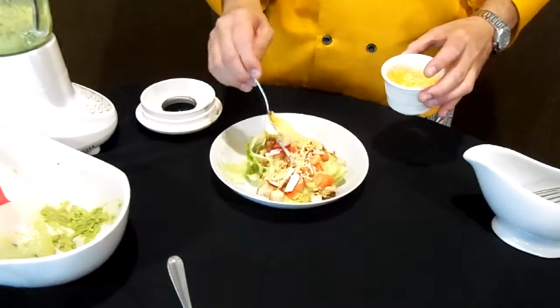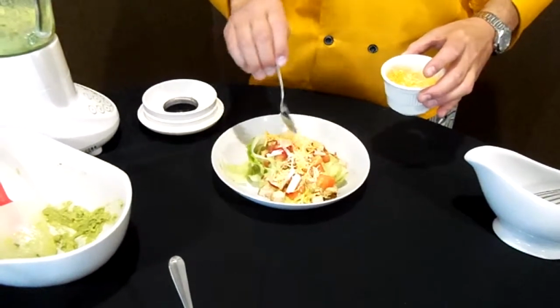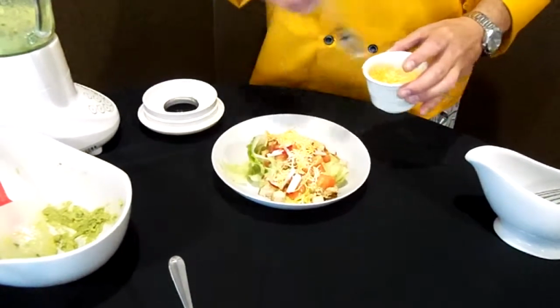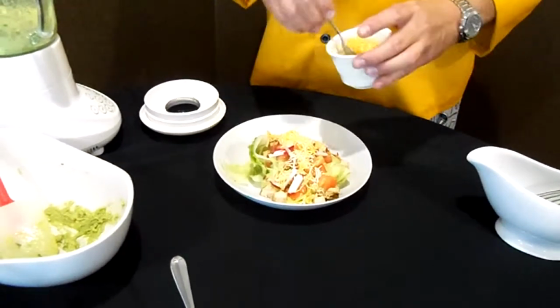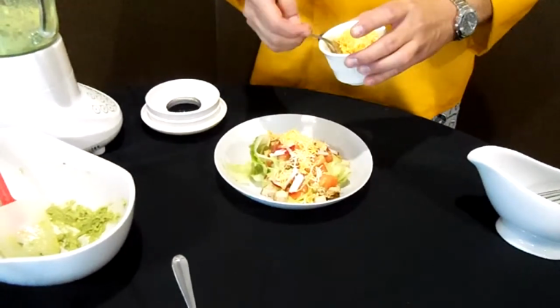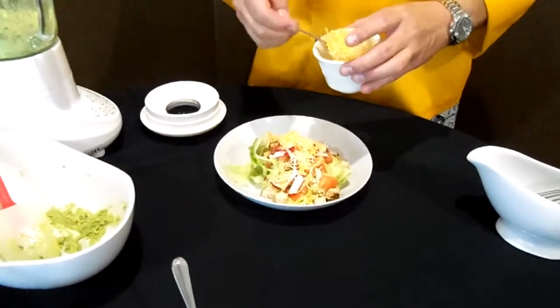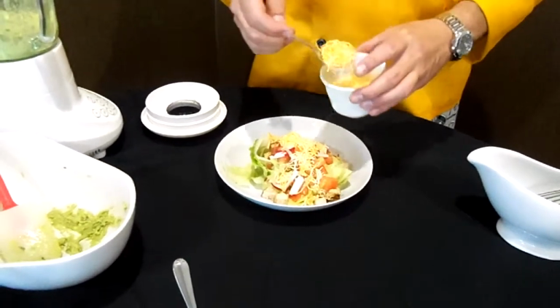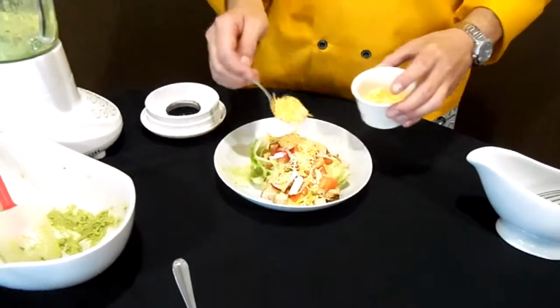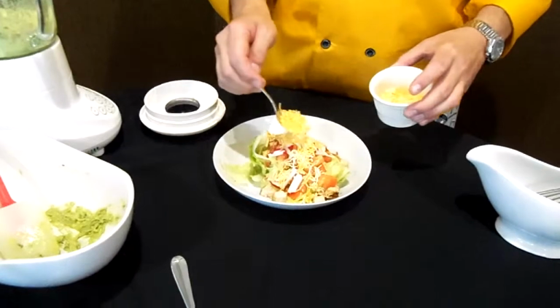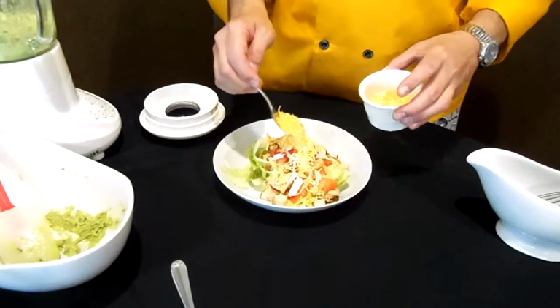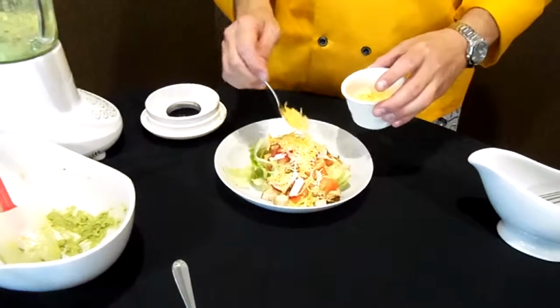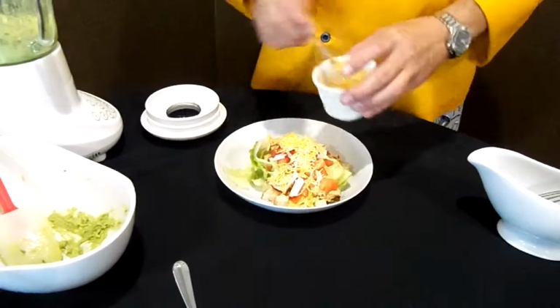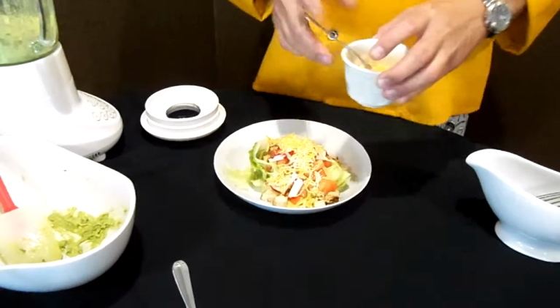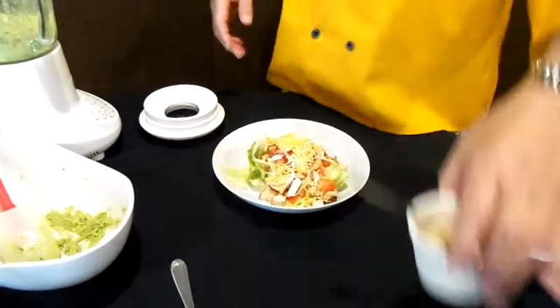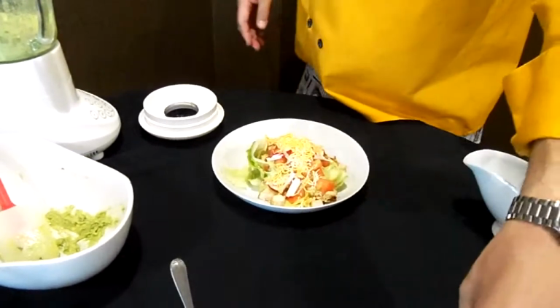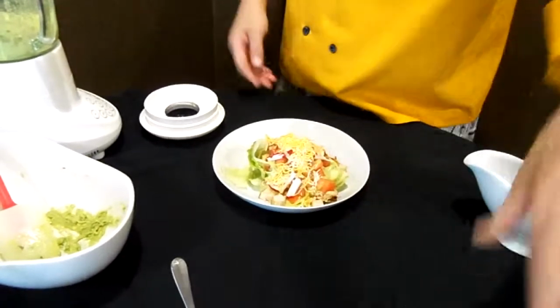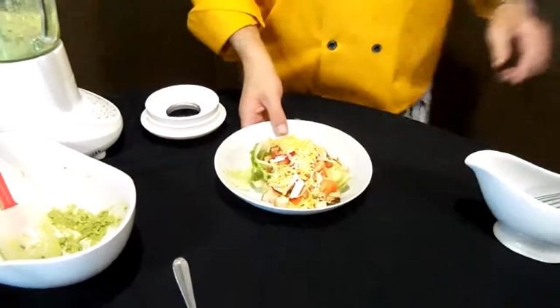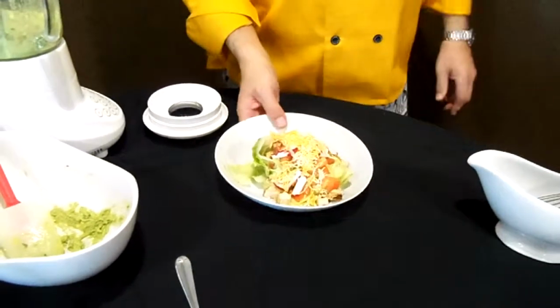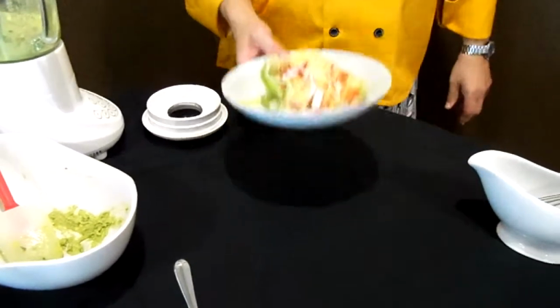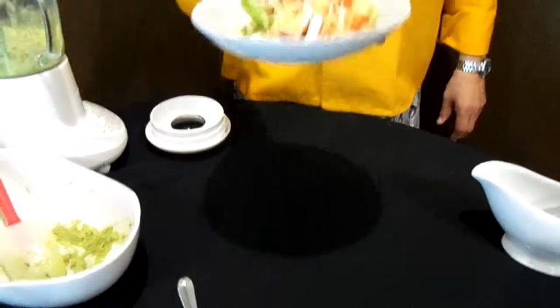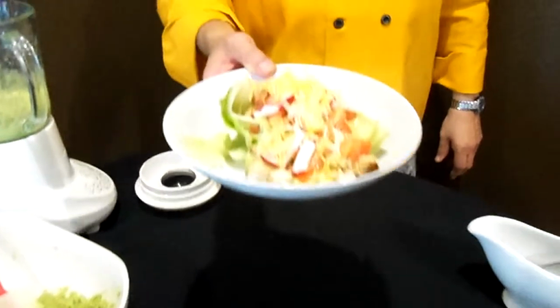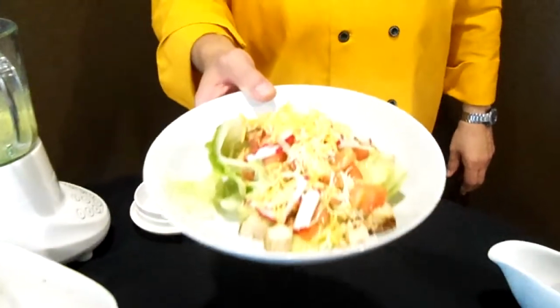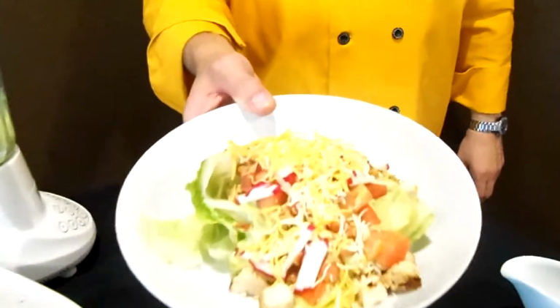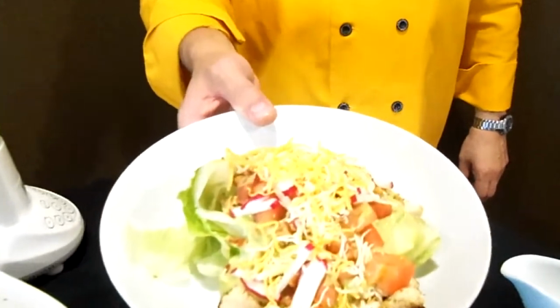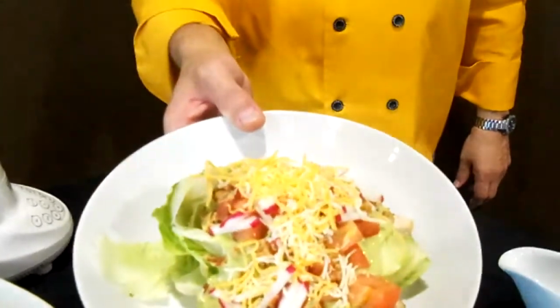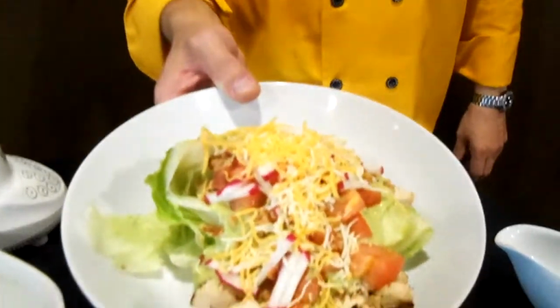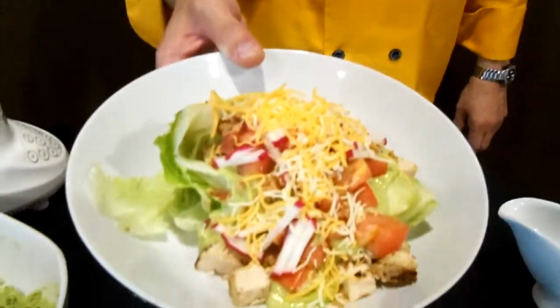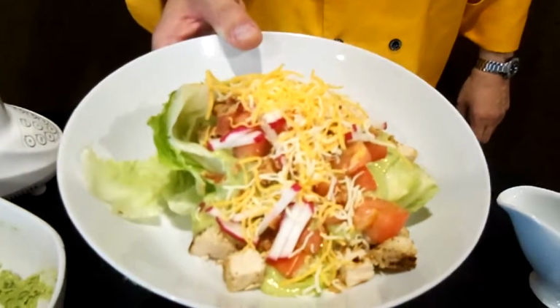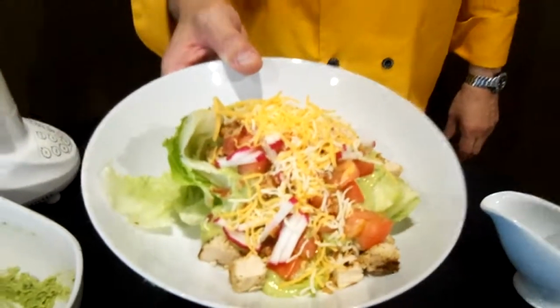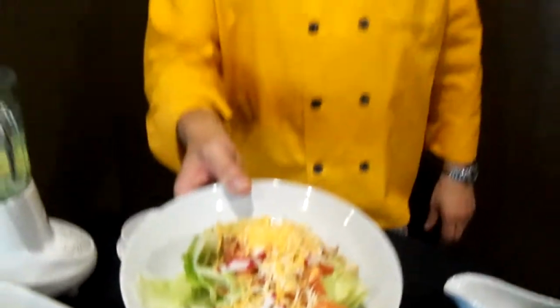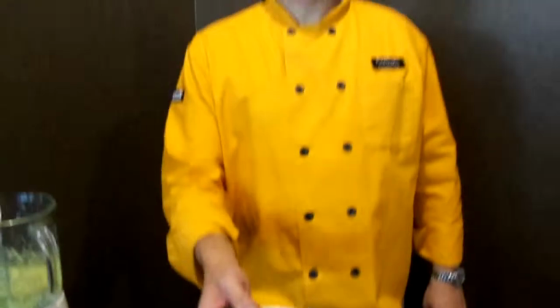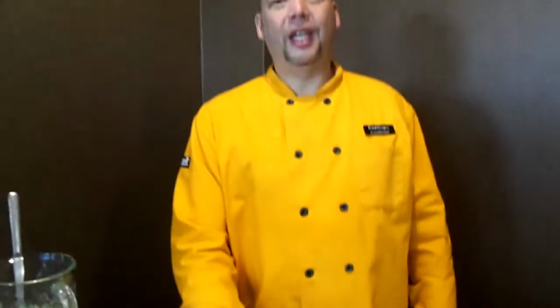And I want the red jack cheddar cheese, shredded. Iceberg lettuce wedge salad with guacamole dressing. Enjoy. Thank you.